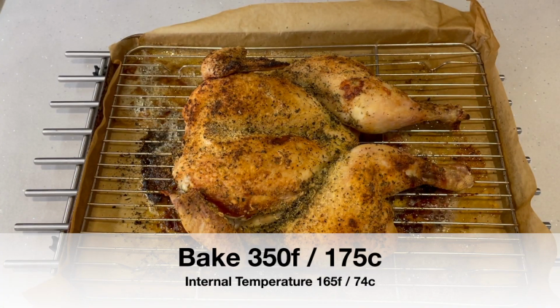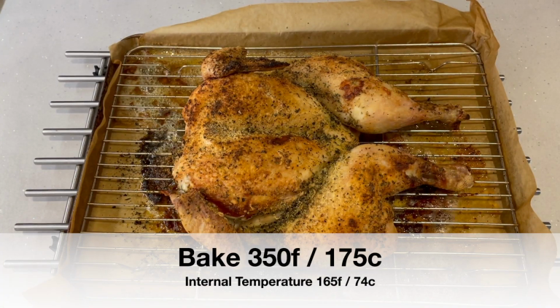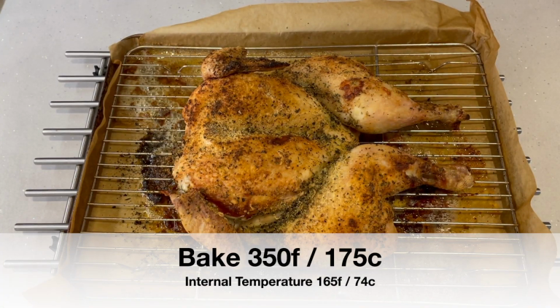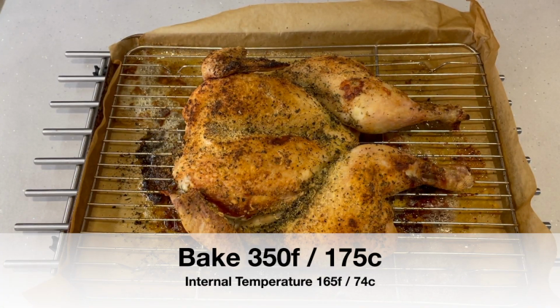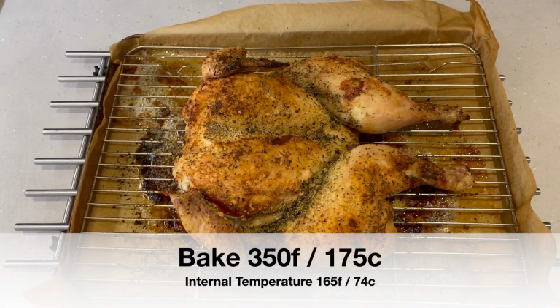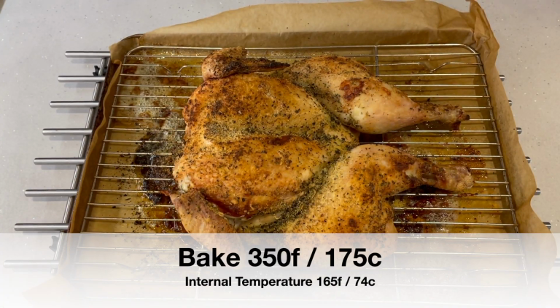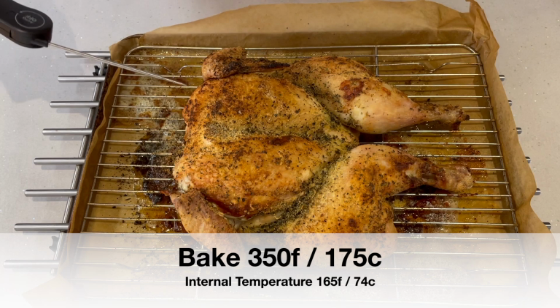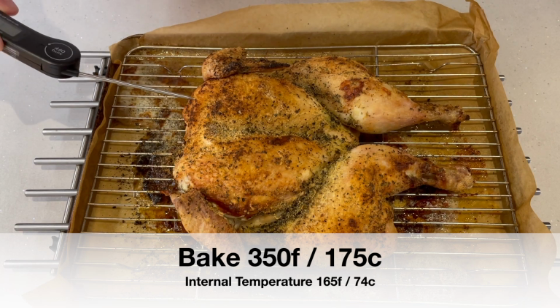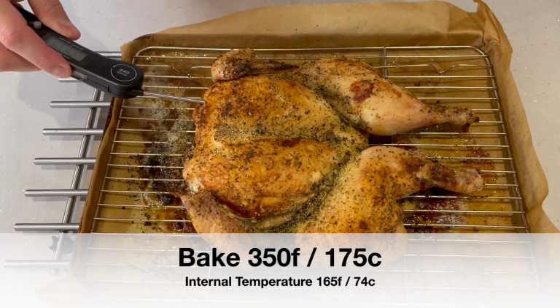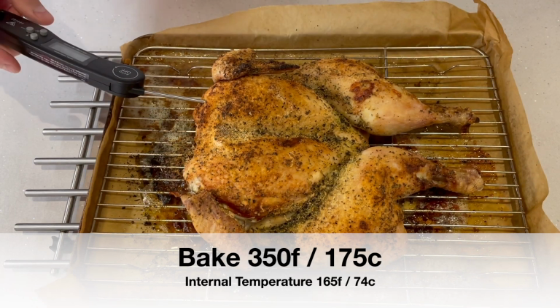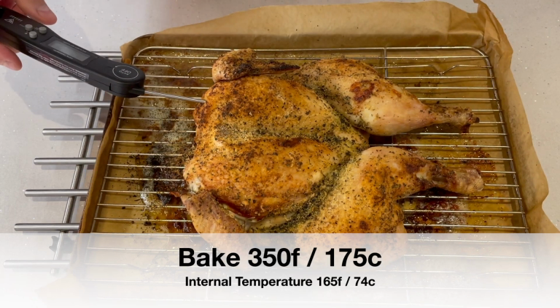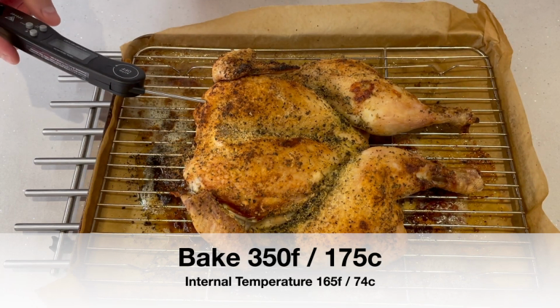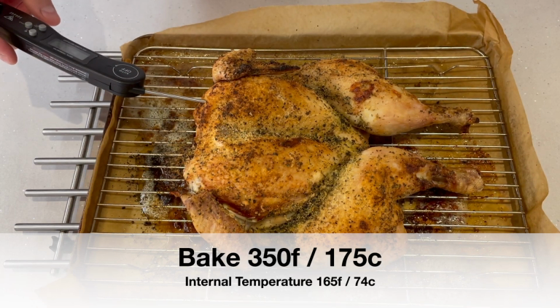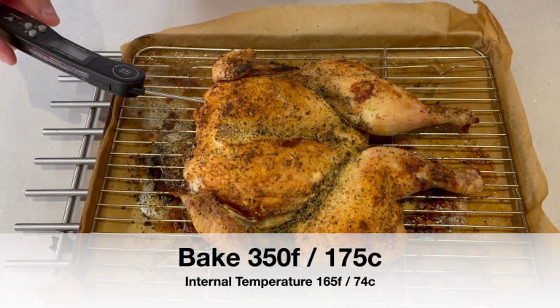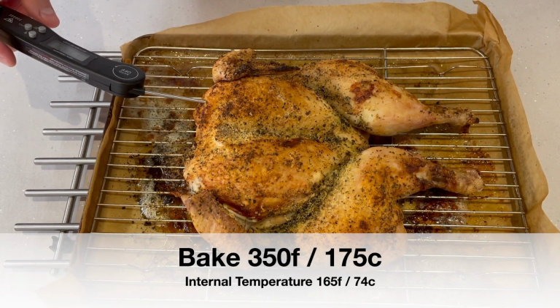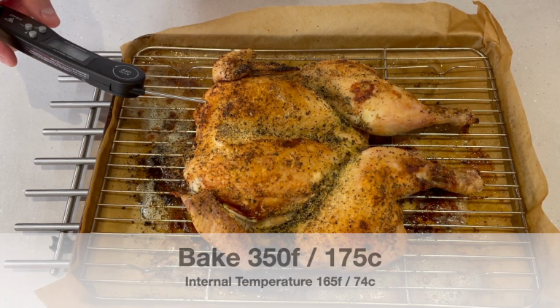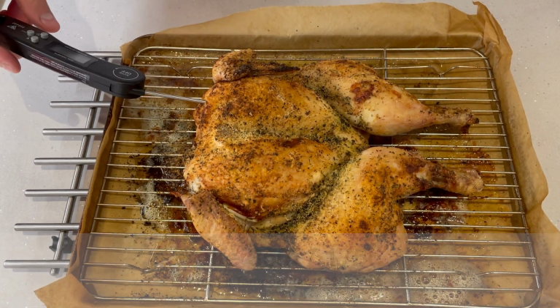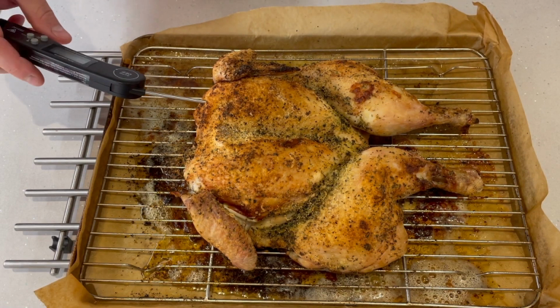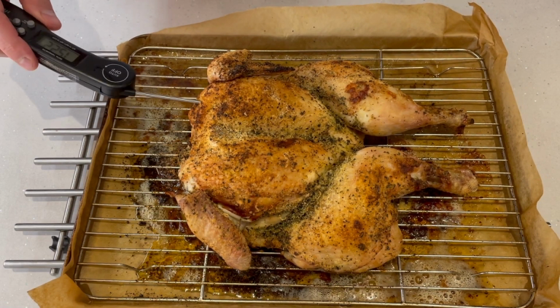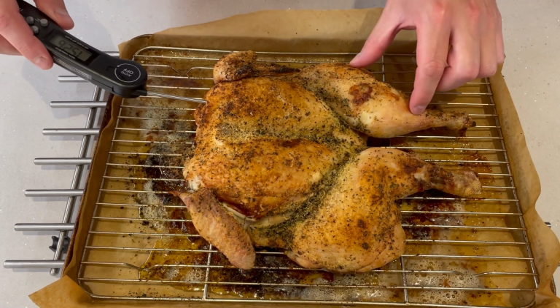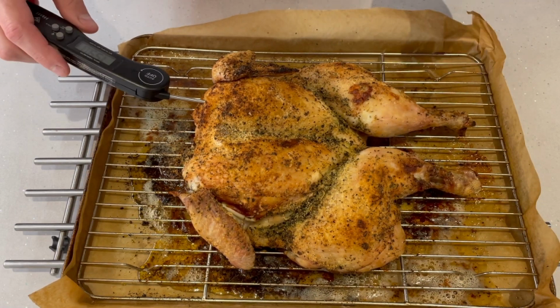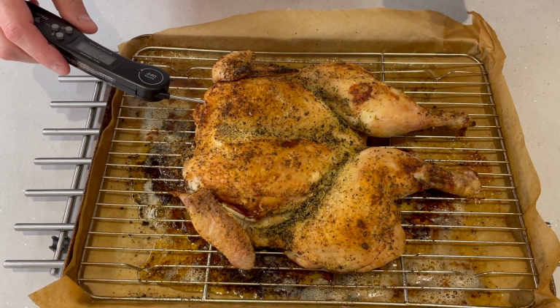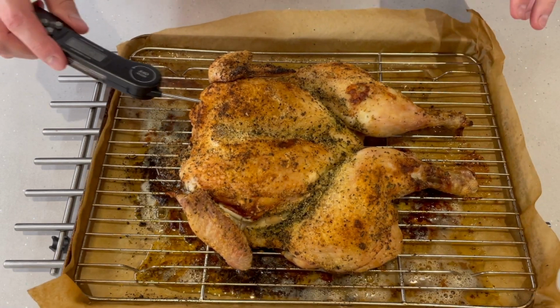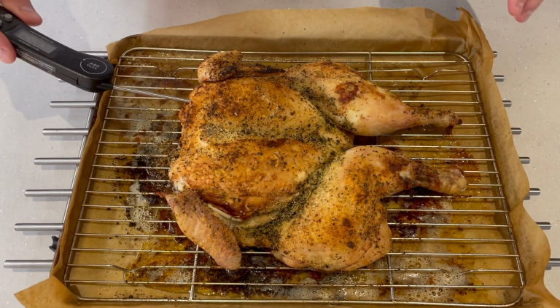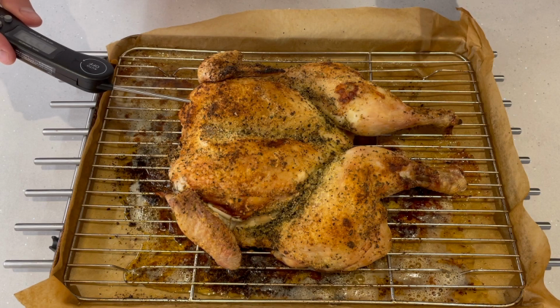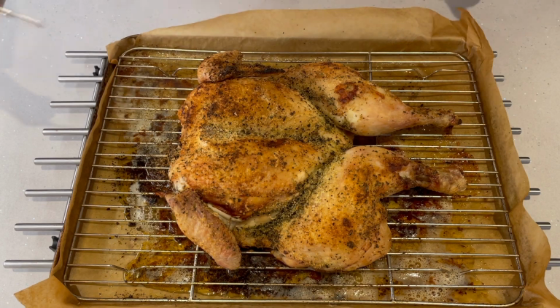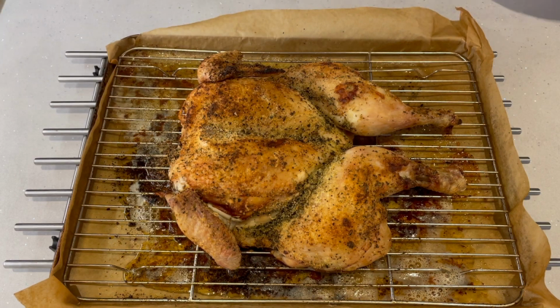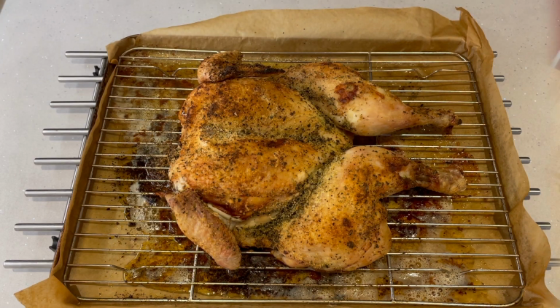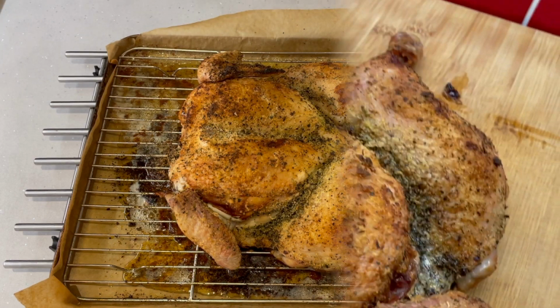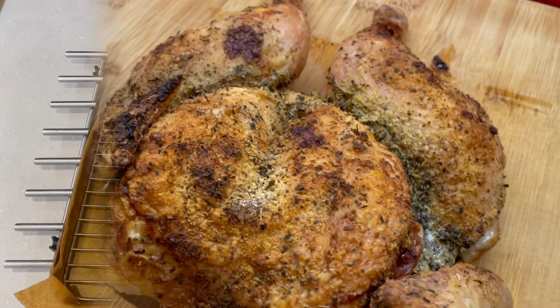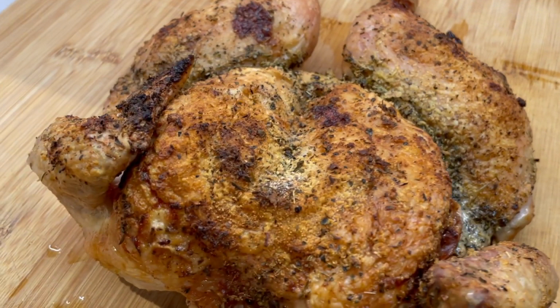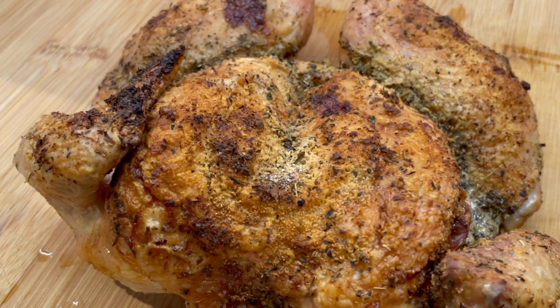Then you're going to bake that at 350 degrees Fahrenheit or 175 degrees Celsius until you get to an internal temperature of at least 165 Fahrenheit.